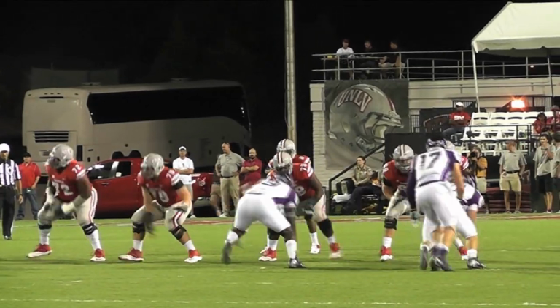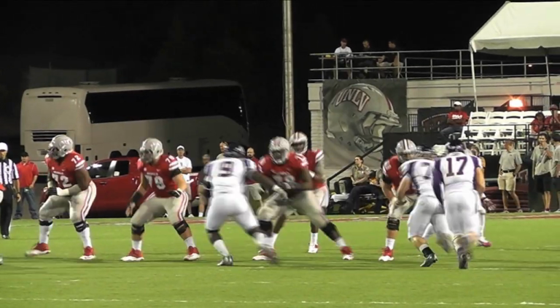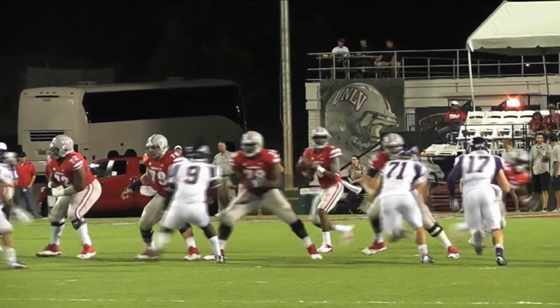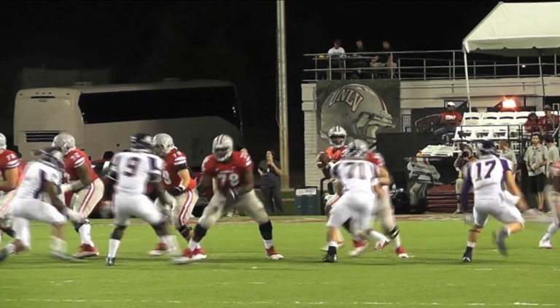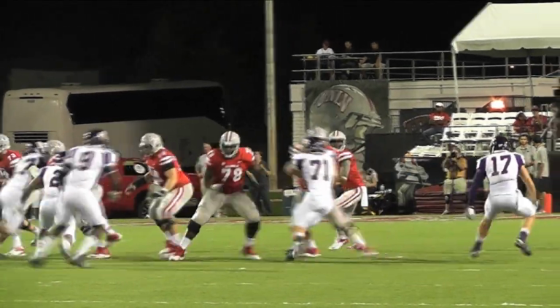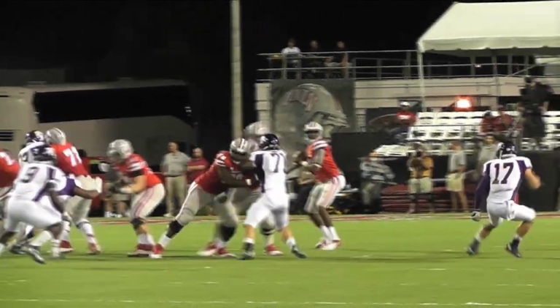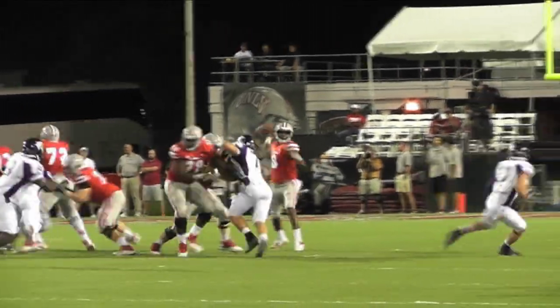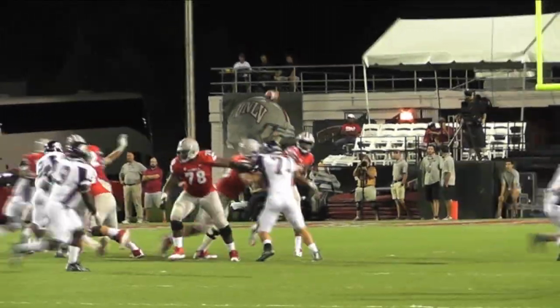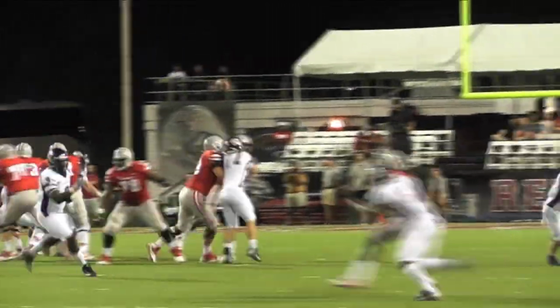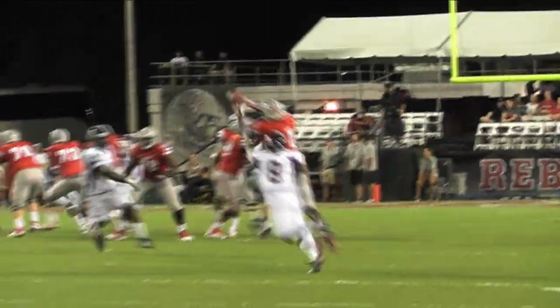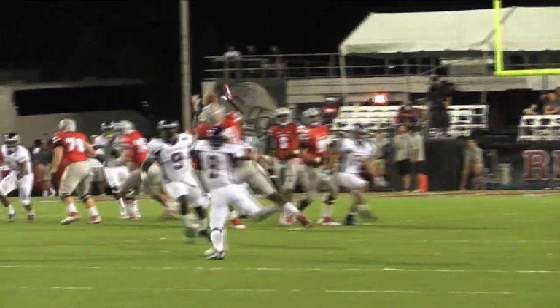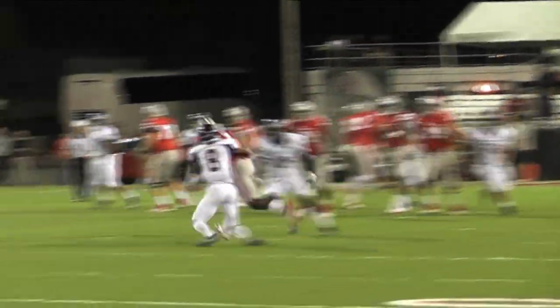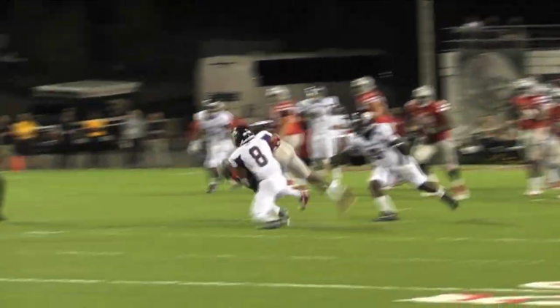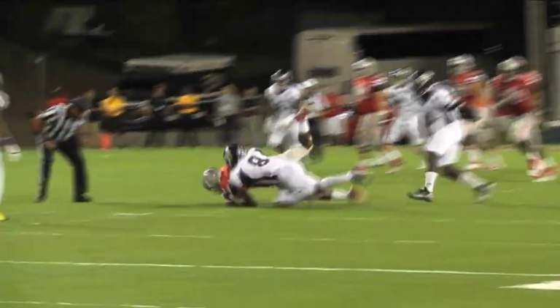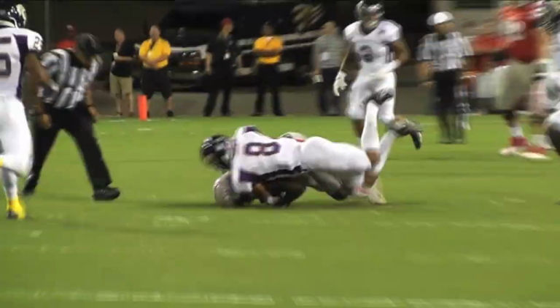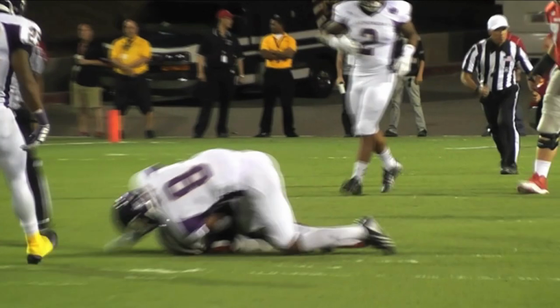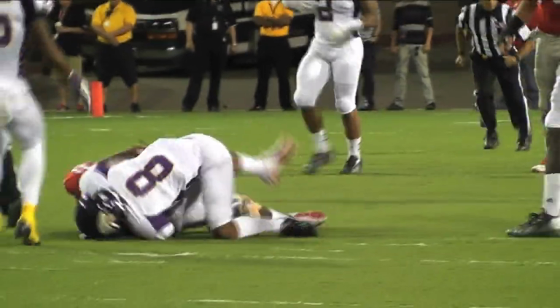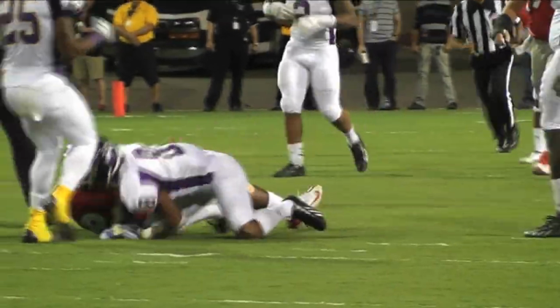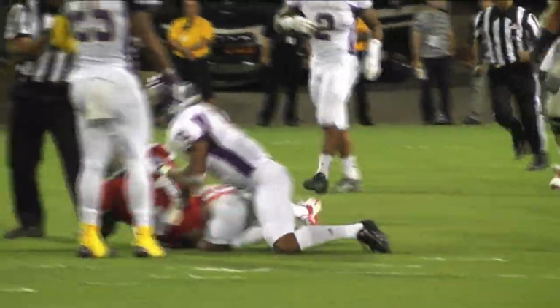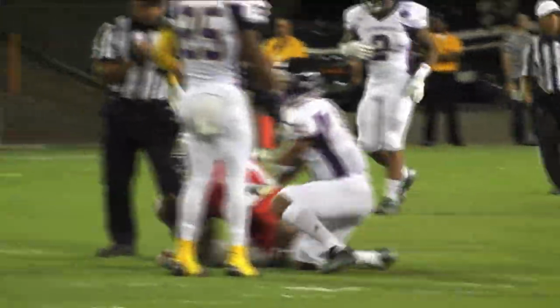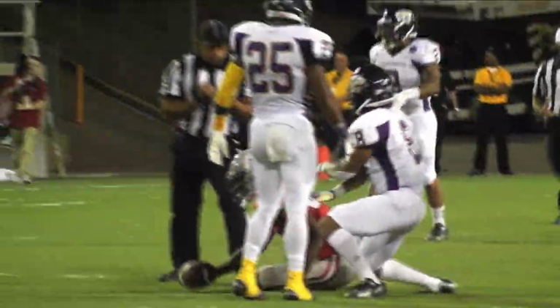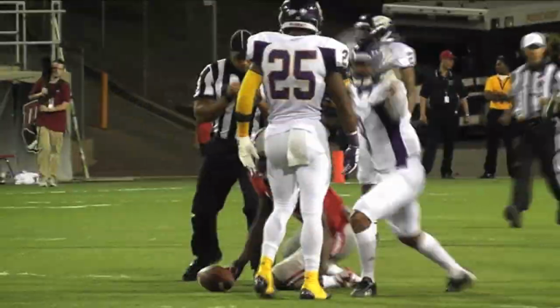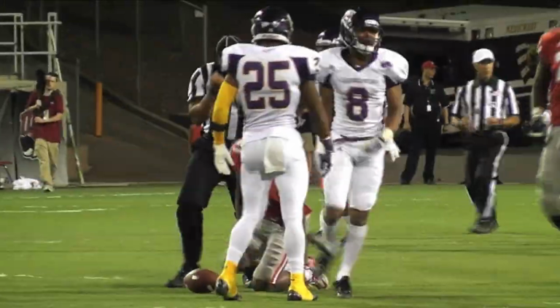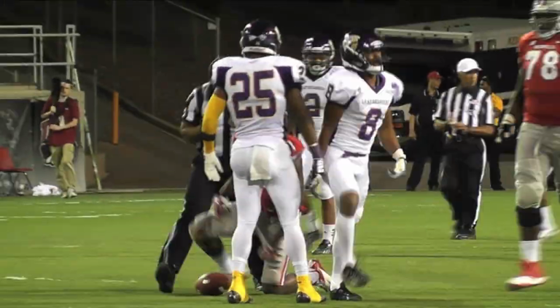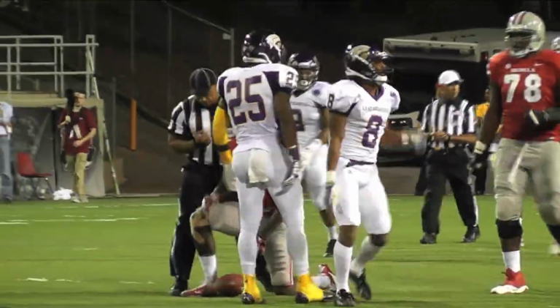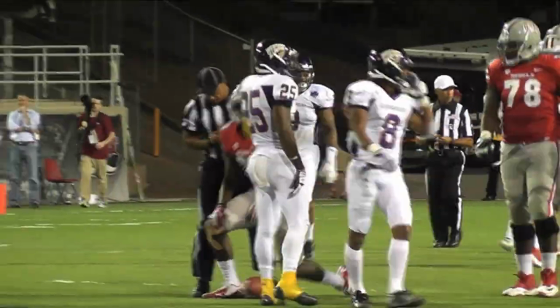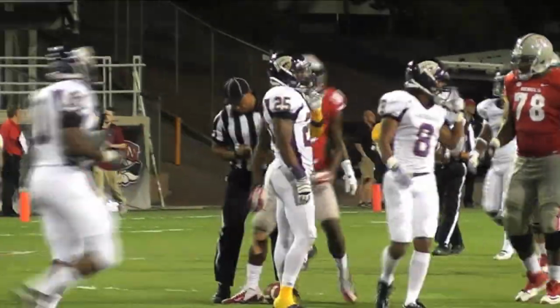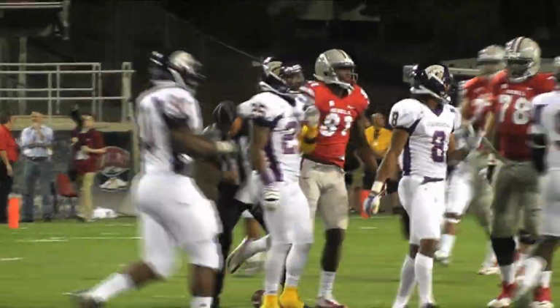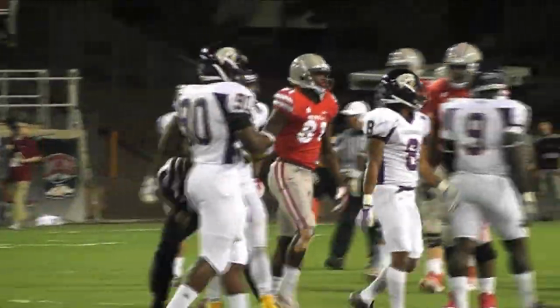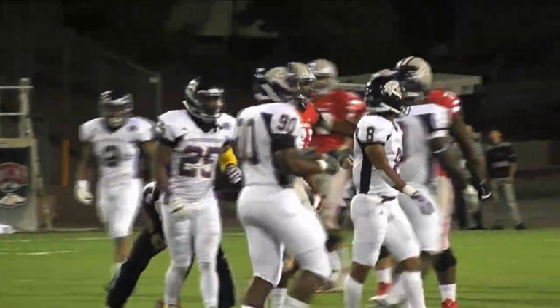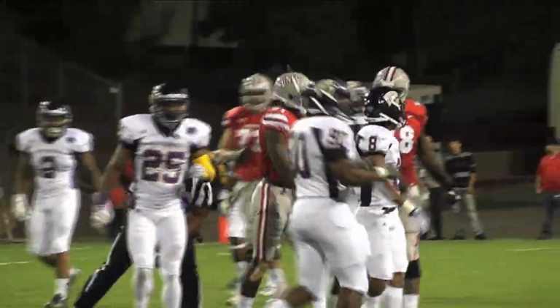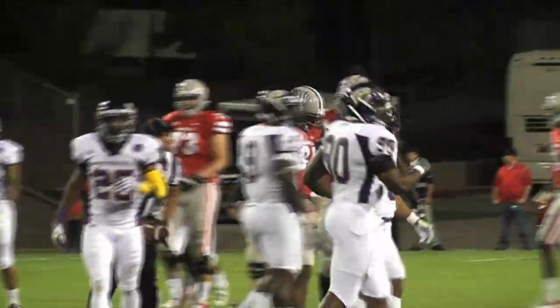Opening possession of the second half. Back to pass, Herring. Pass is complete for a first down — a very fine catch over the middle by Devontae Davis.